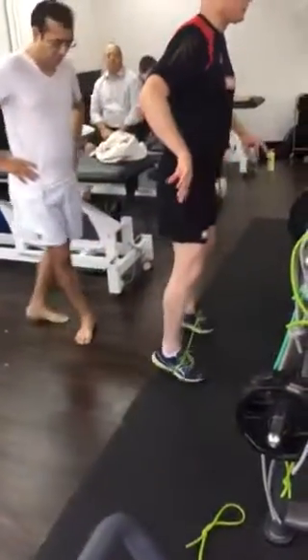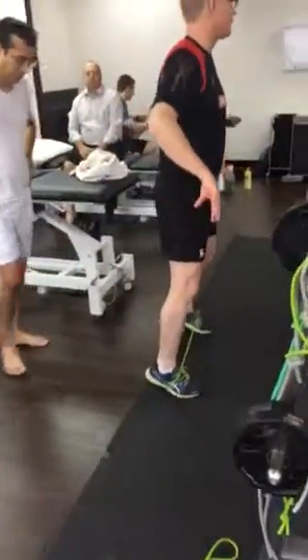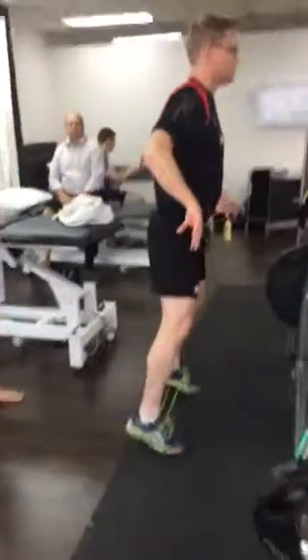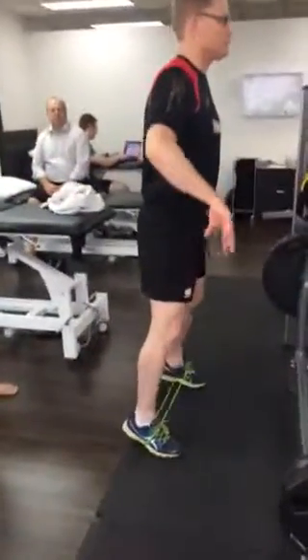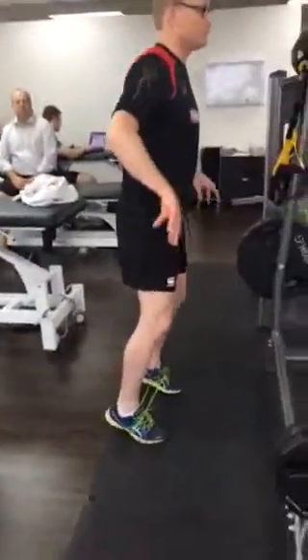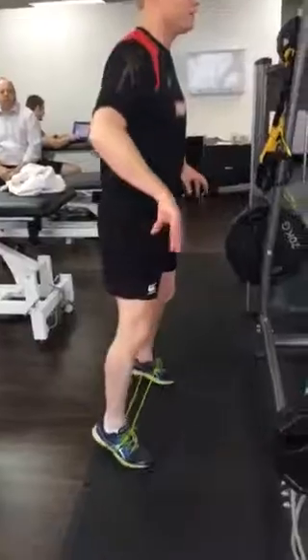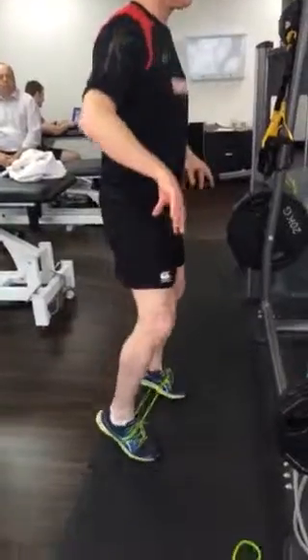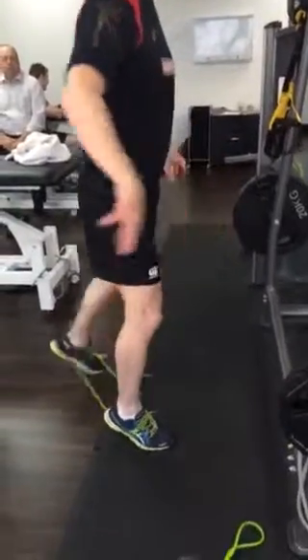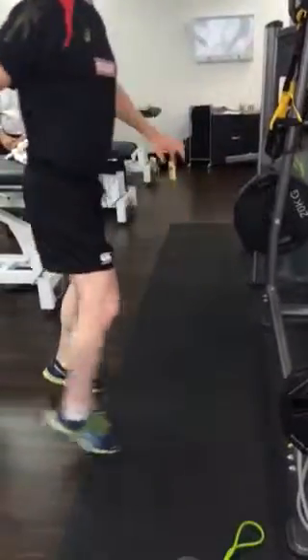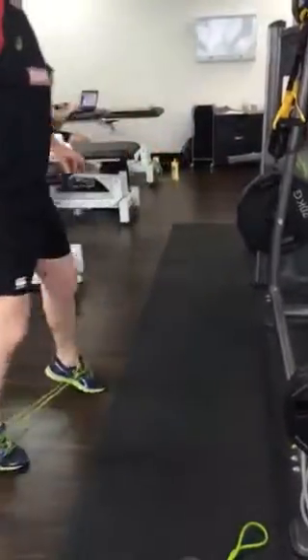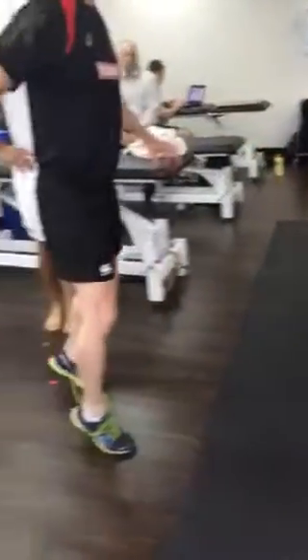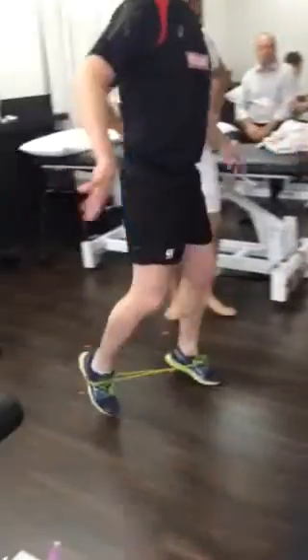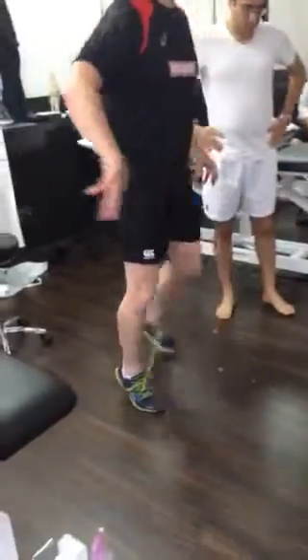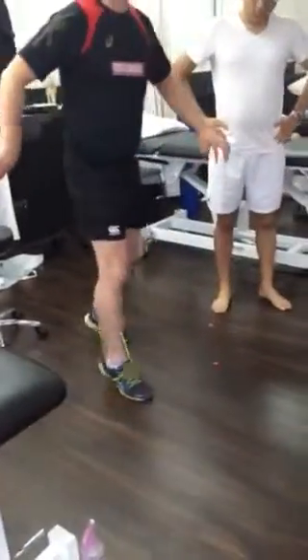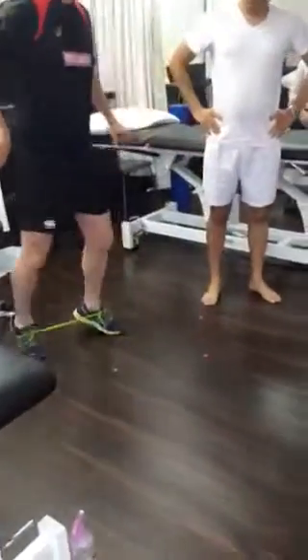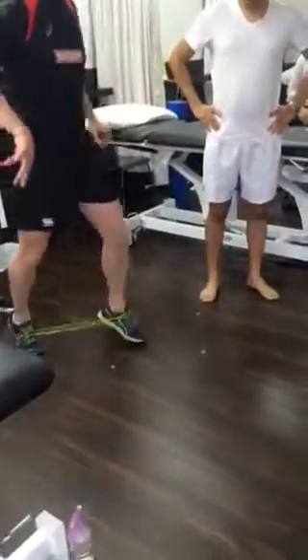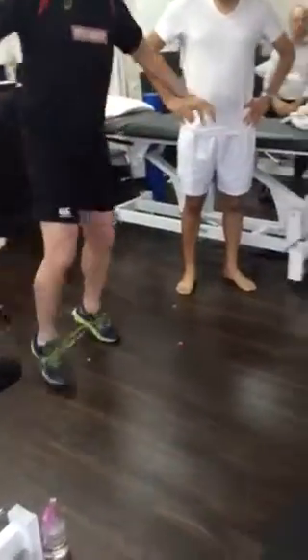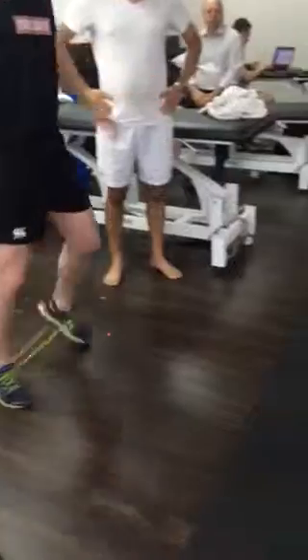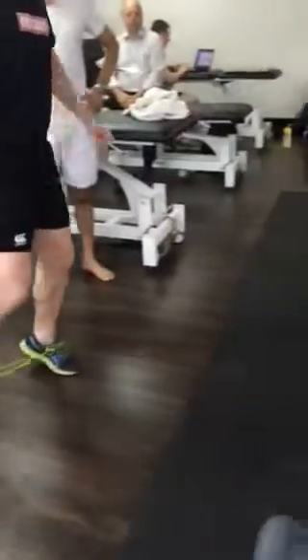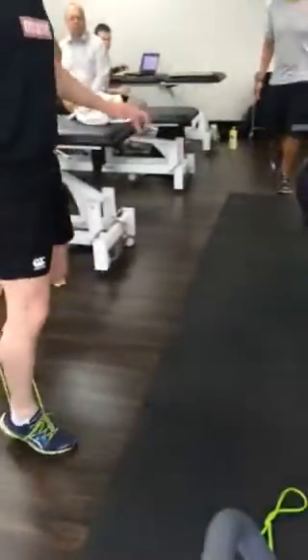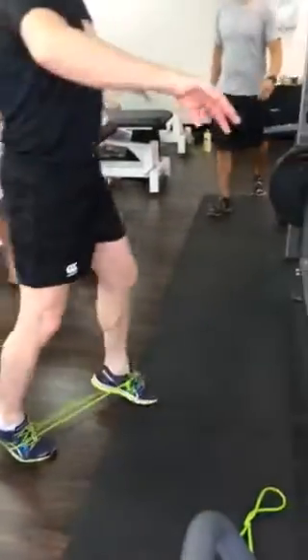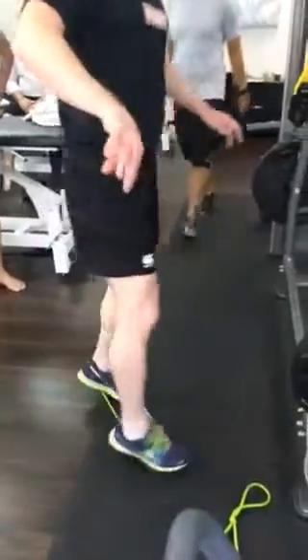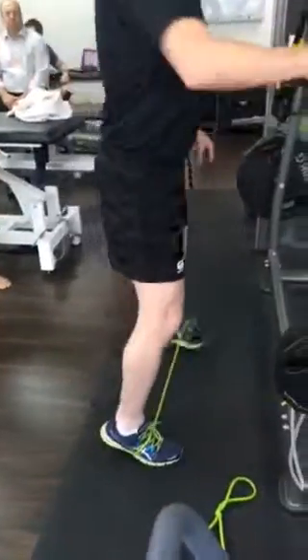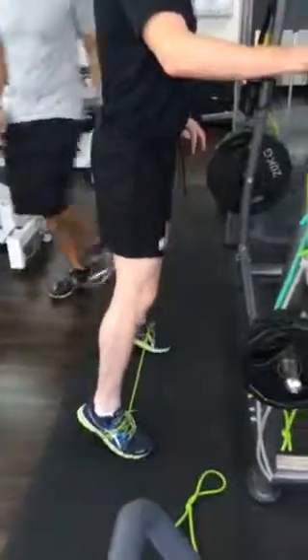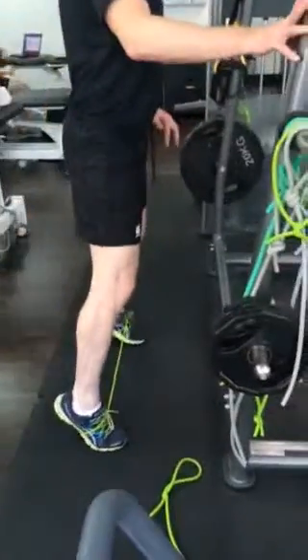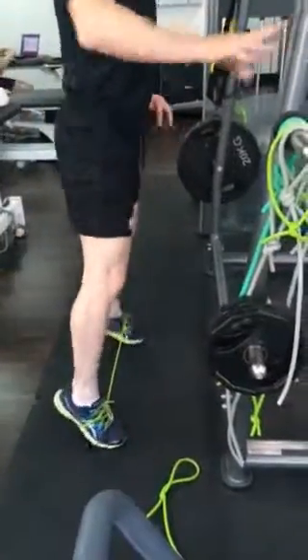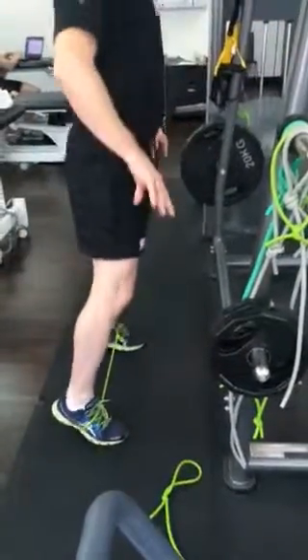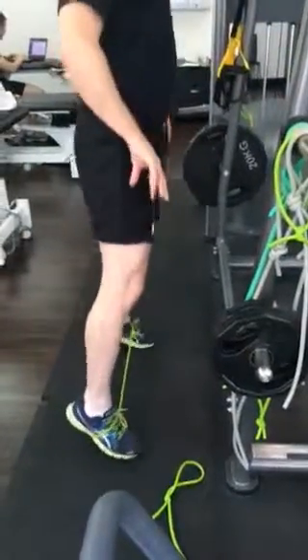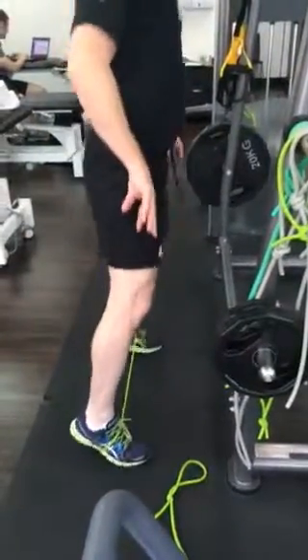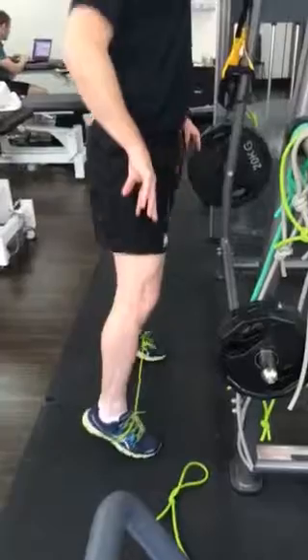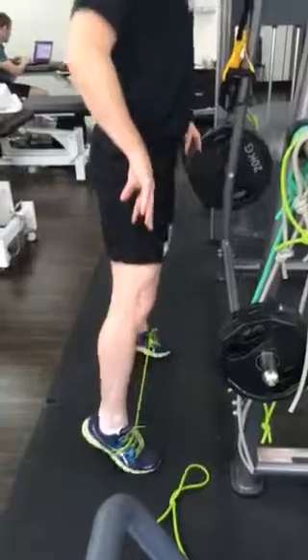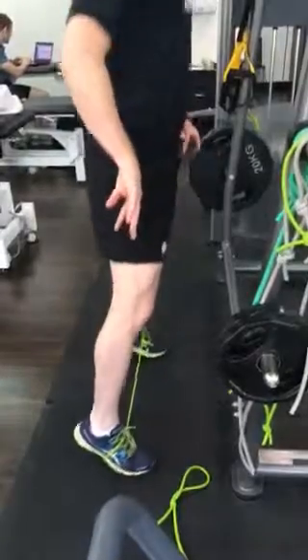Two minutes sideways walking, two minutes backwards front walking, and two minutes just into this position.